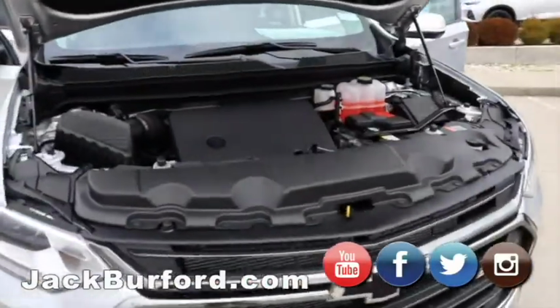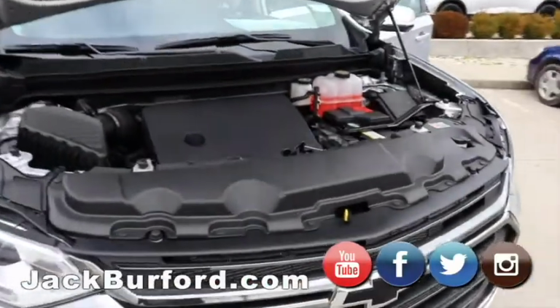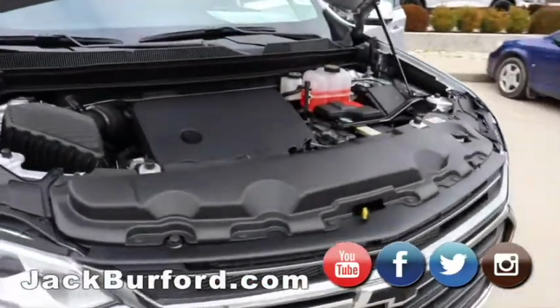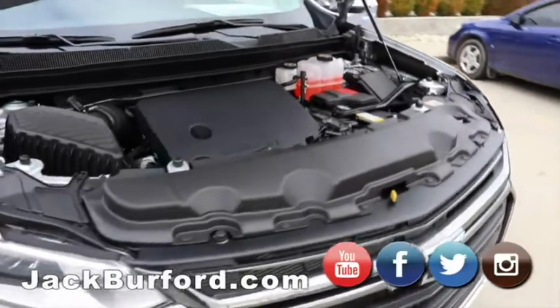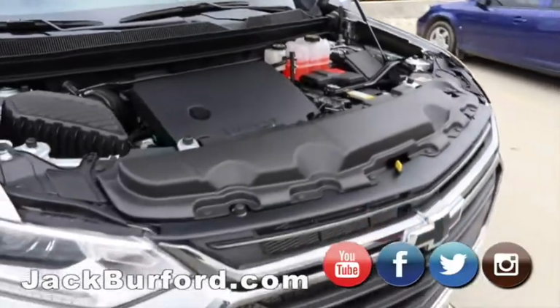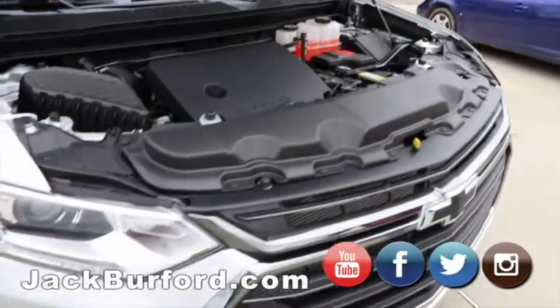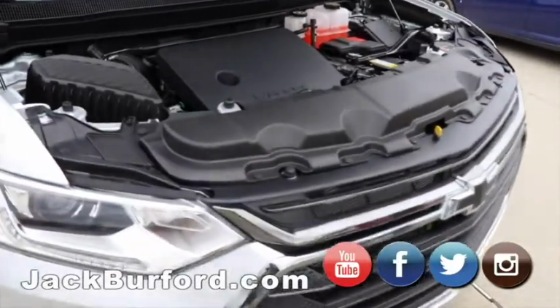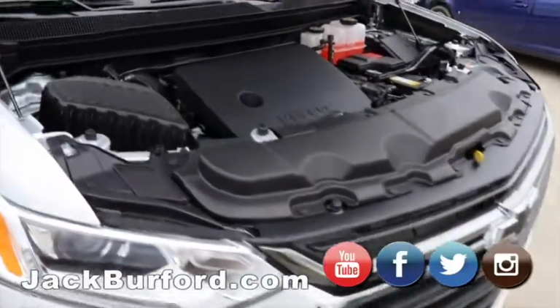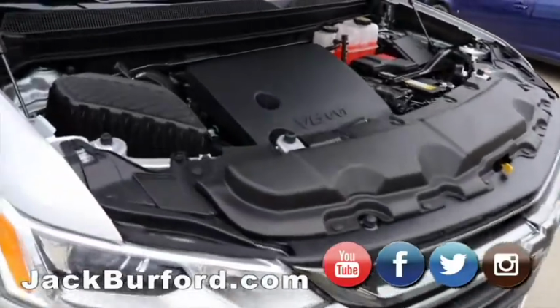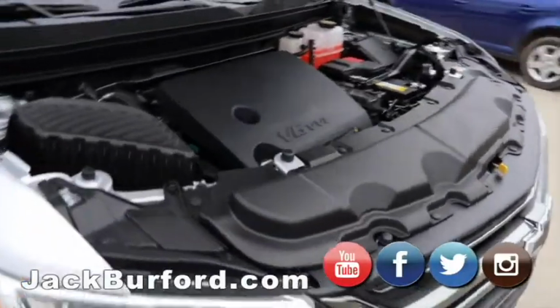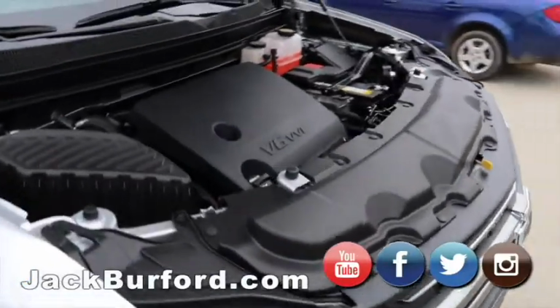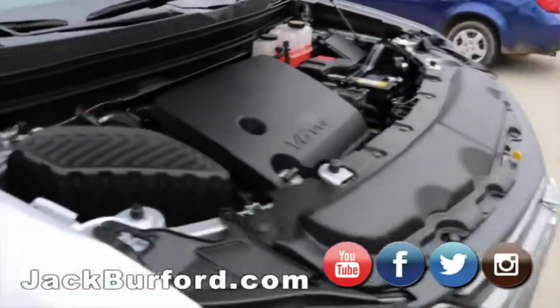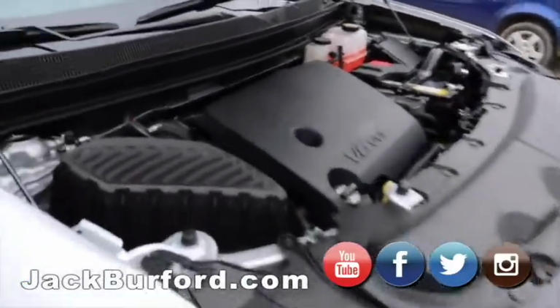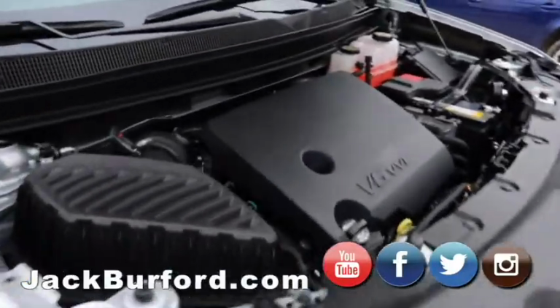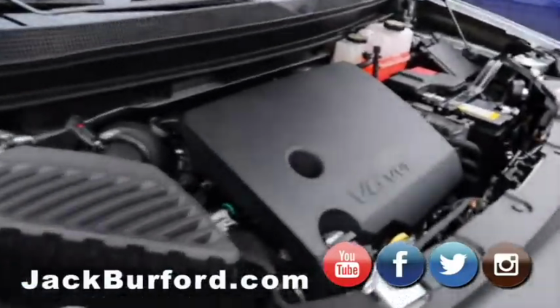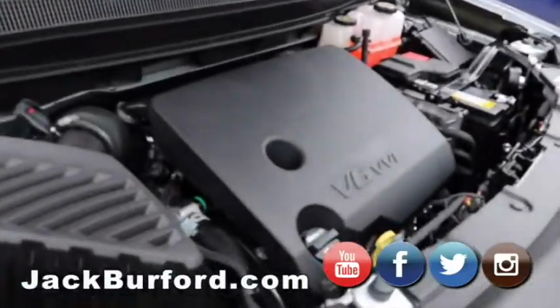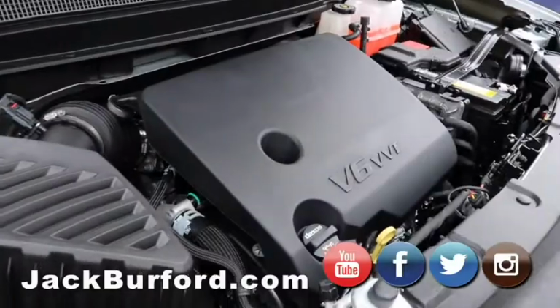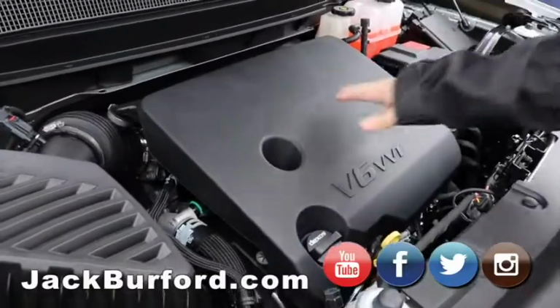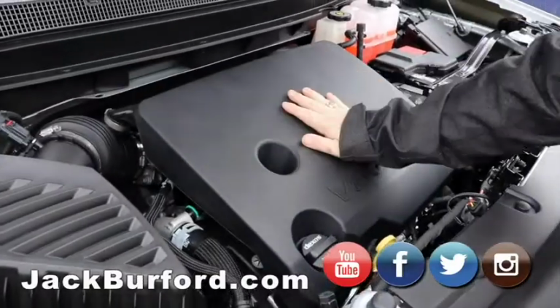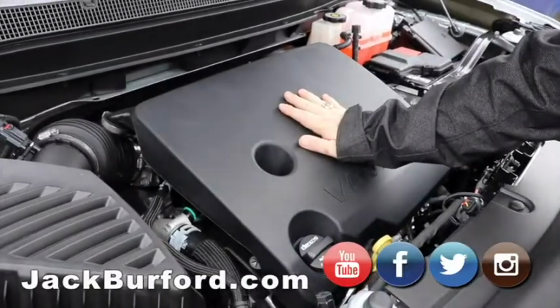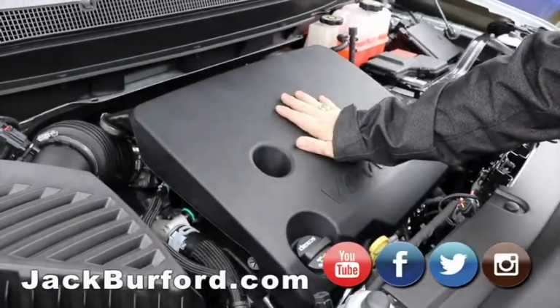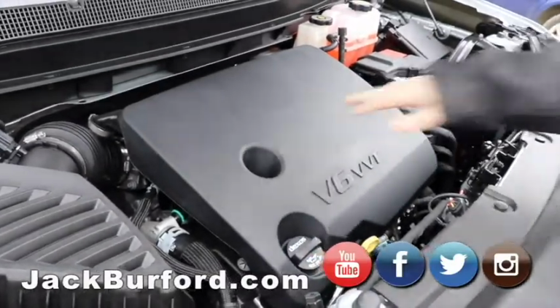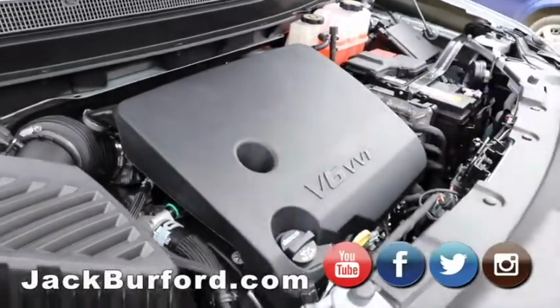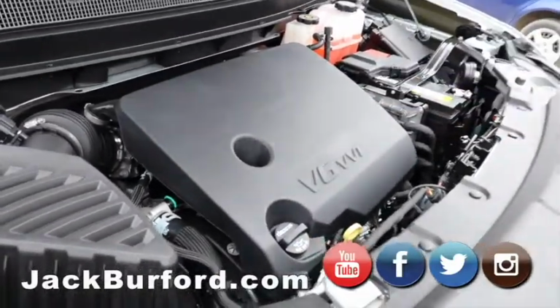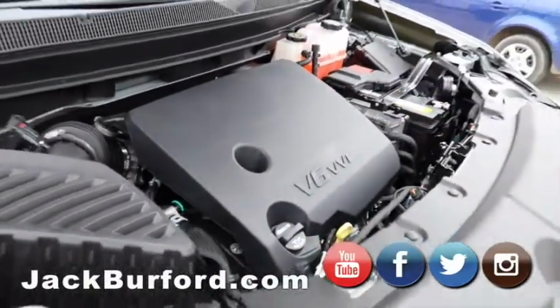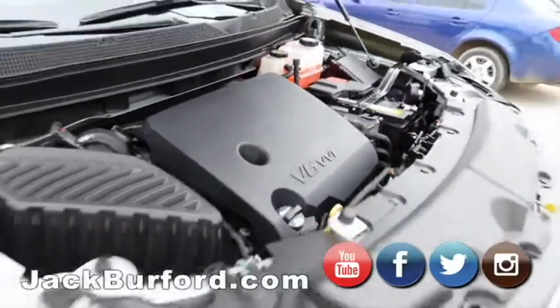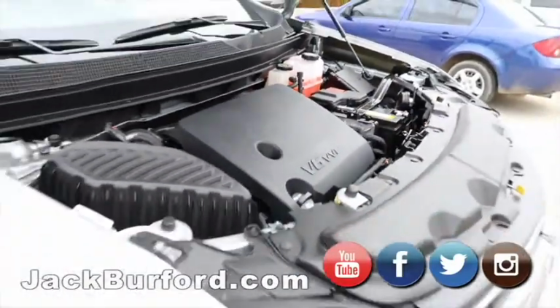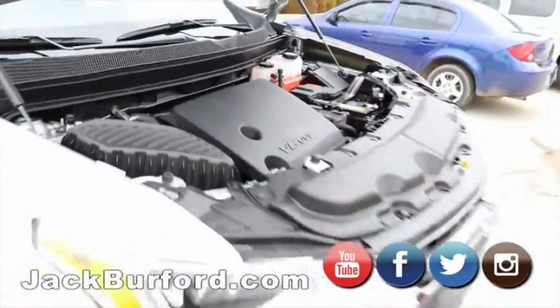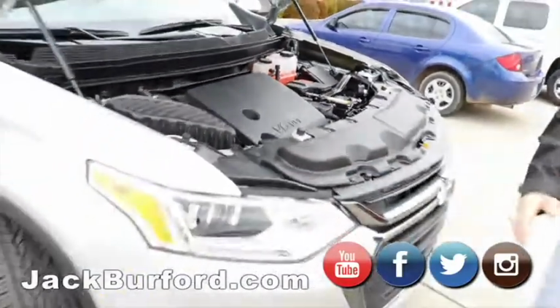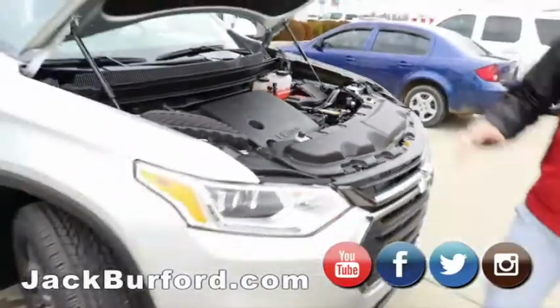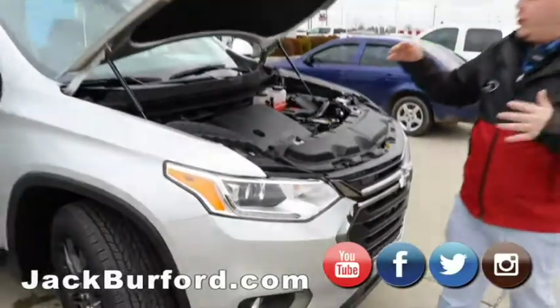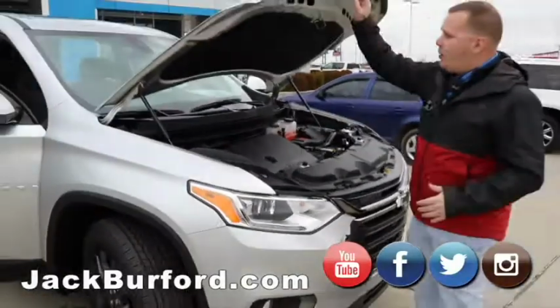What makes this different than other Traverses we have in our lineup is the RS package. You're going to have a V6 engine with this vehicle, putting out almost 300 horsepower, so good power.